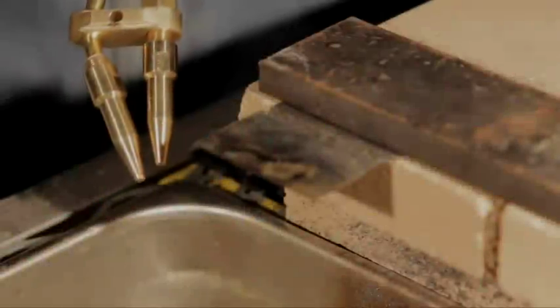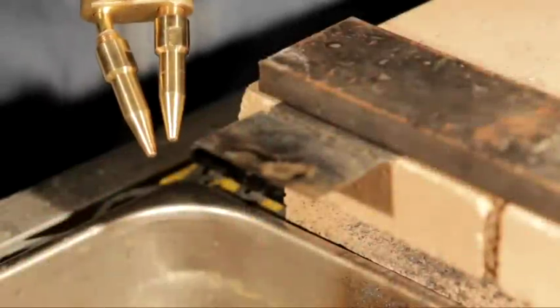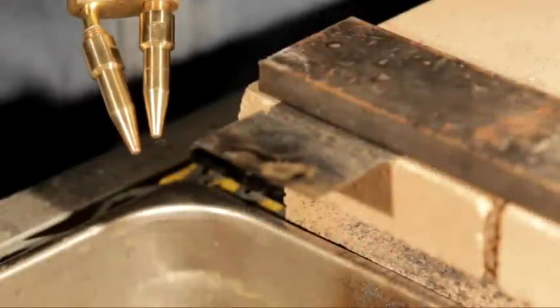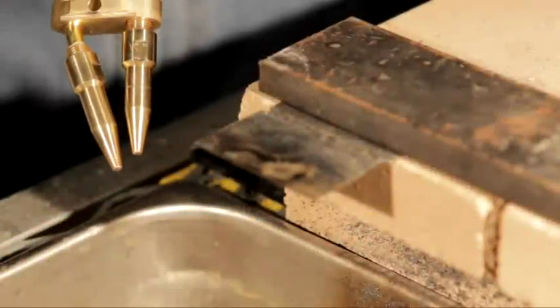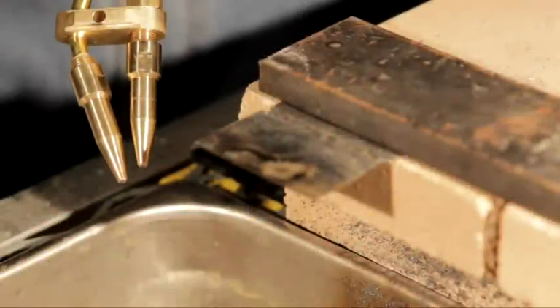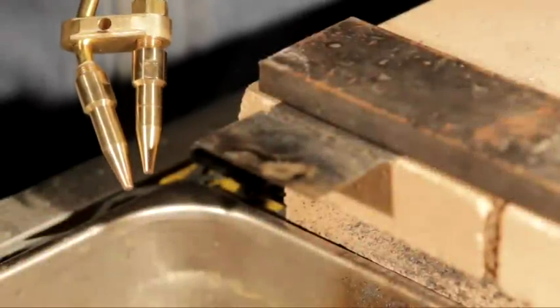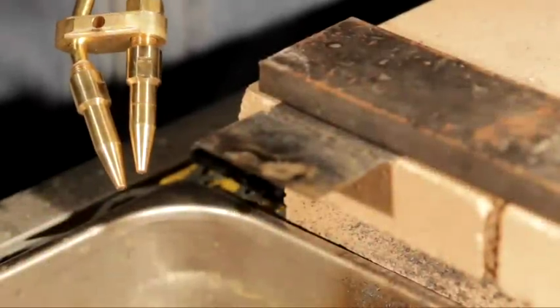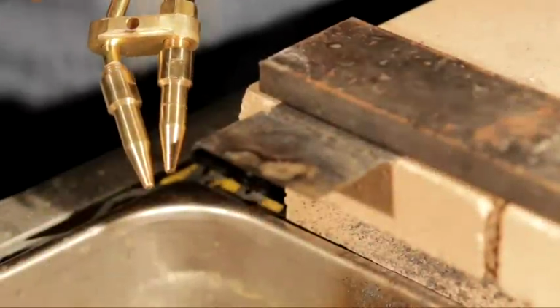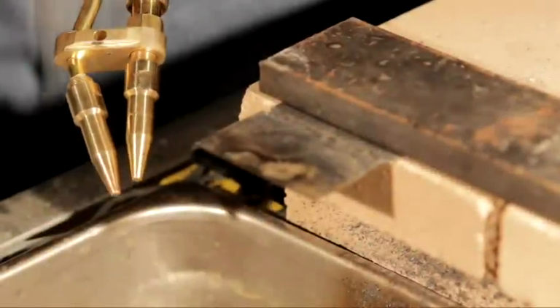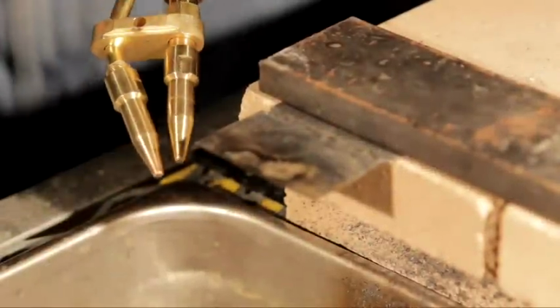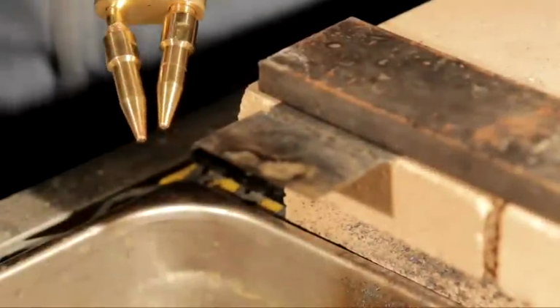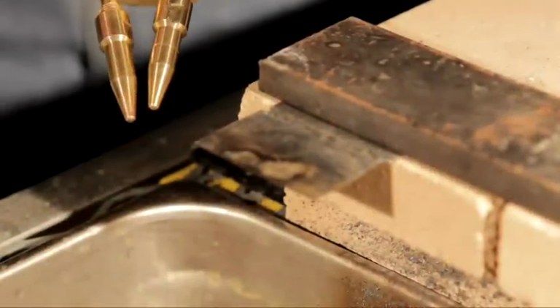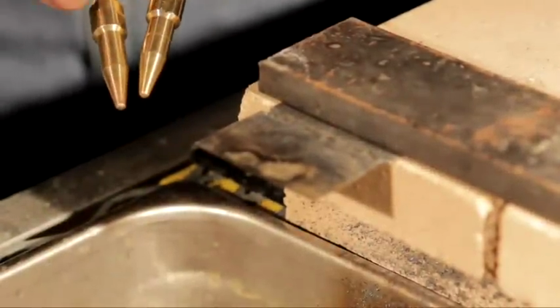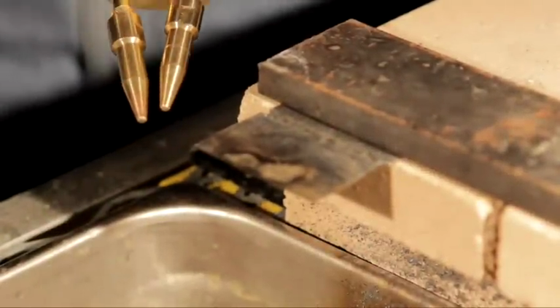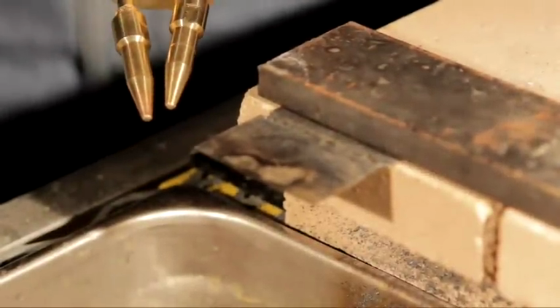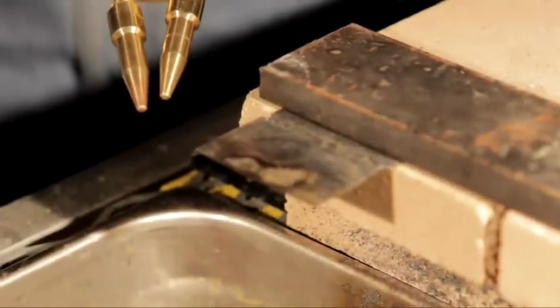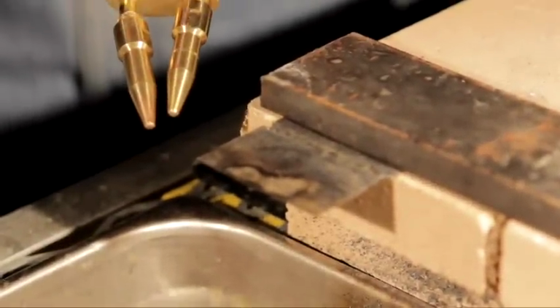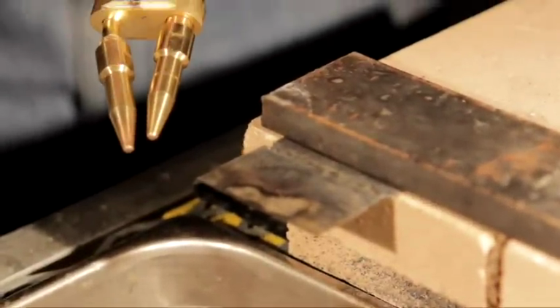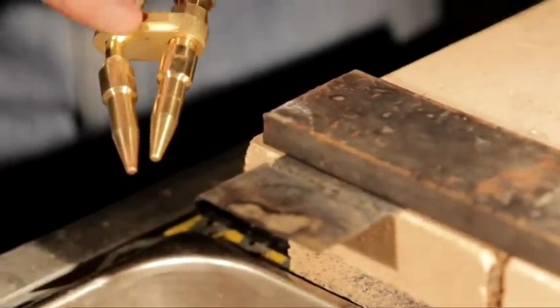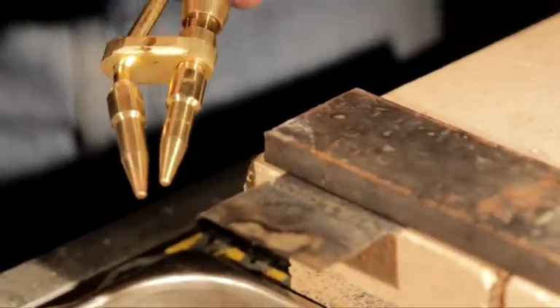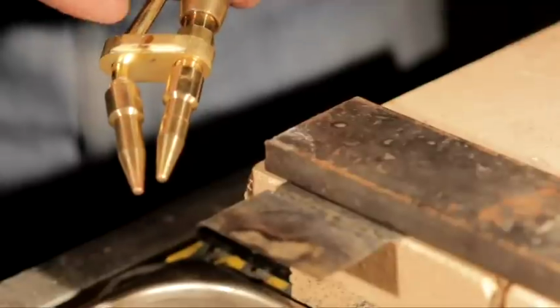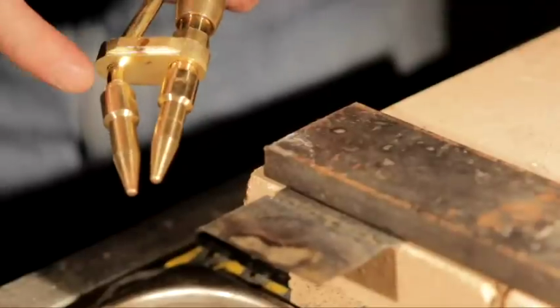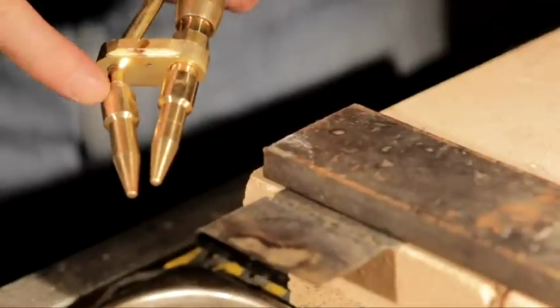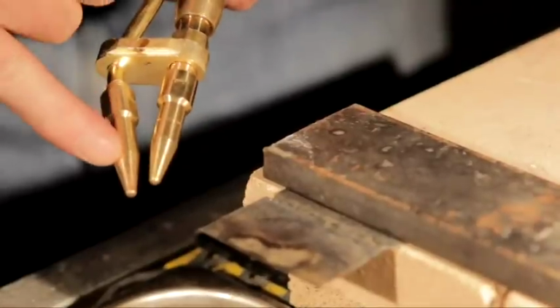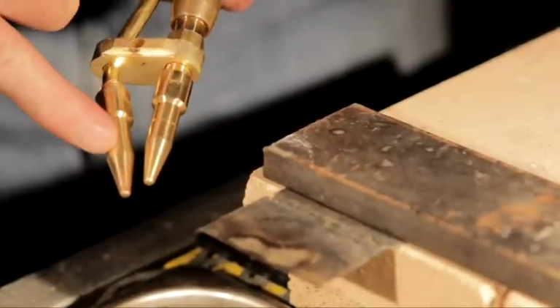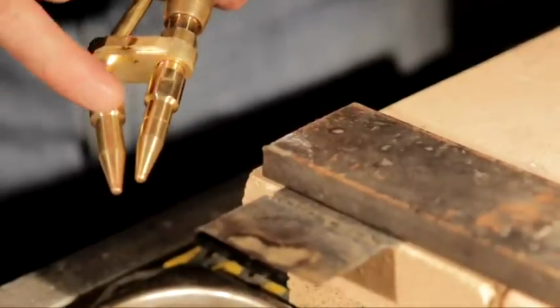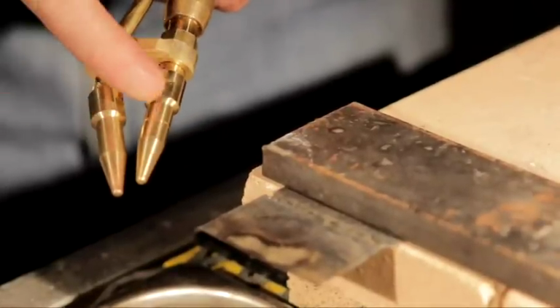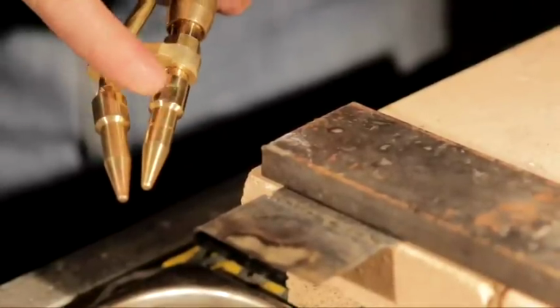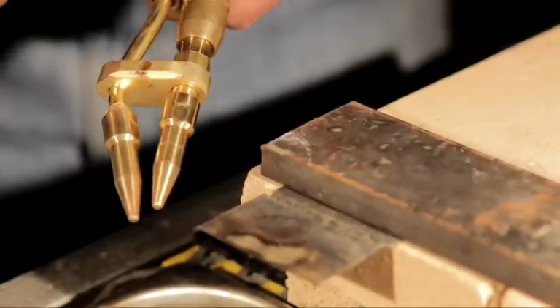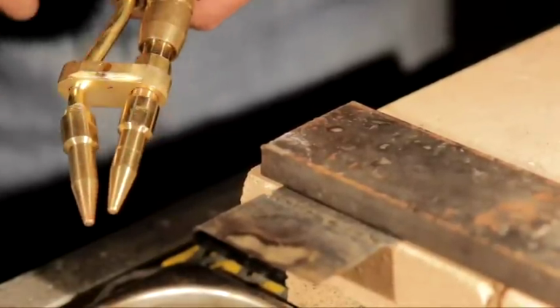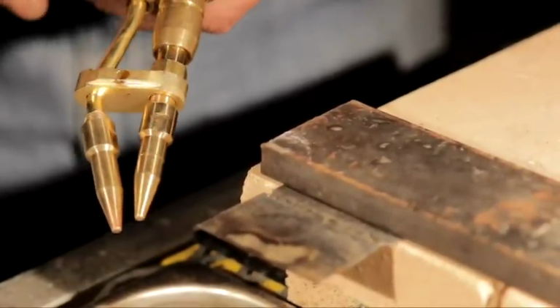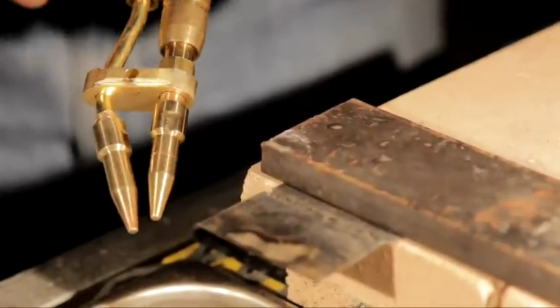We're getting ready to cut some thin sheet metal. We put the undercutter on — that's your undercutter. You're going to cut with the bottom tip and heat with the top tip.